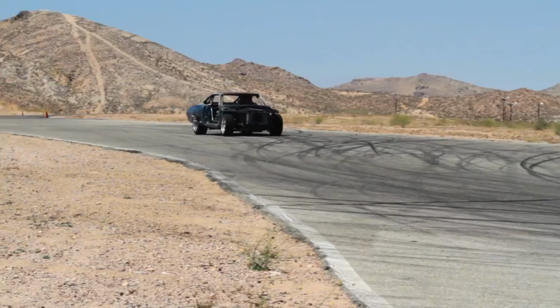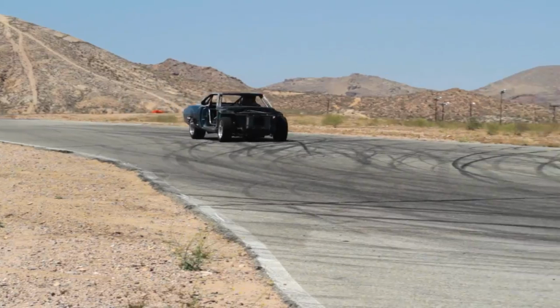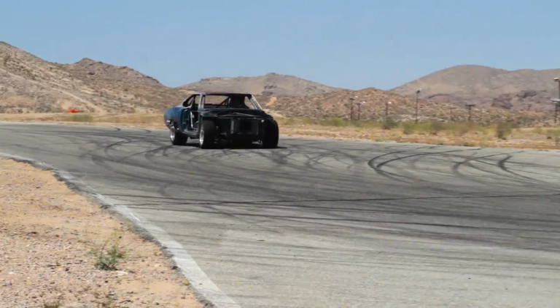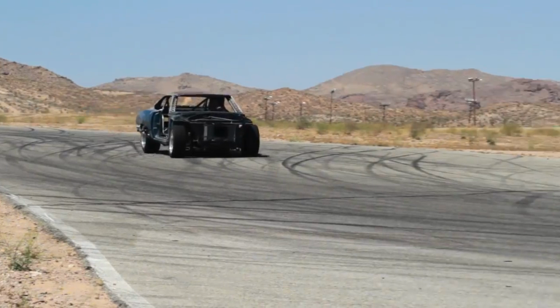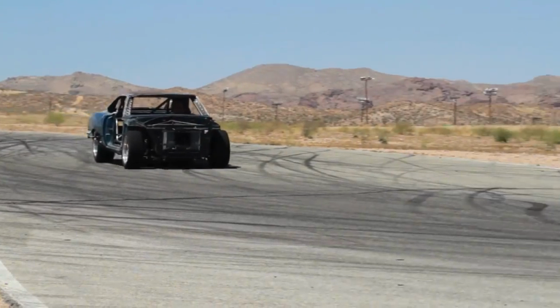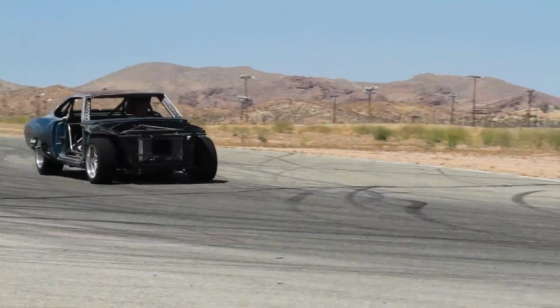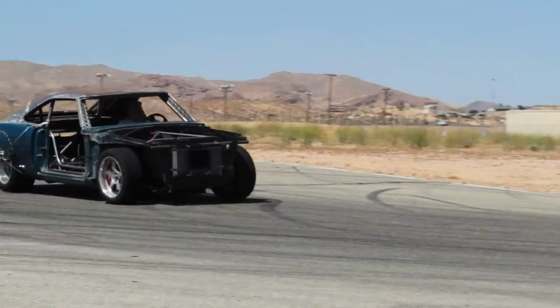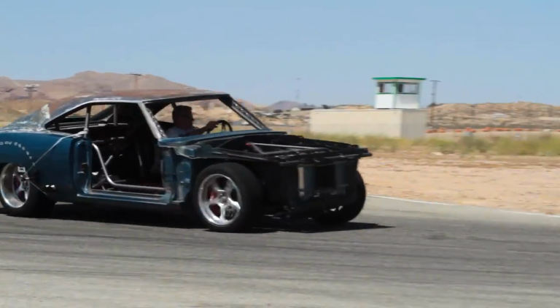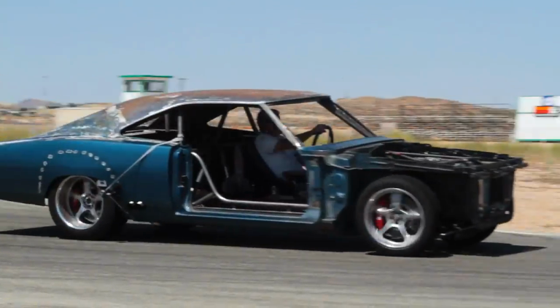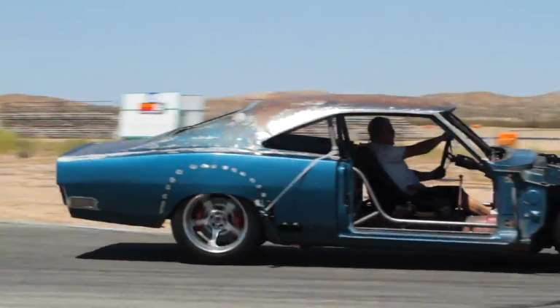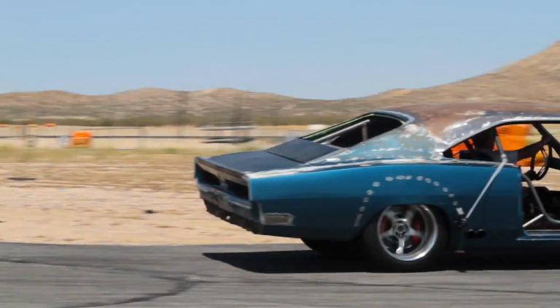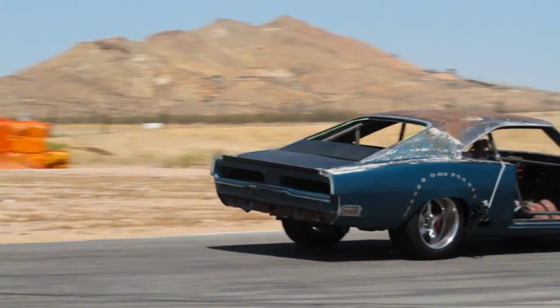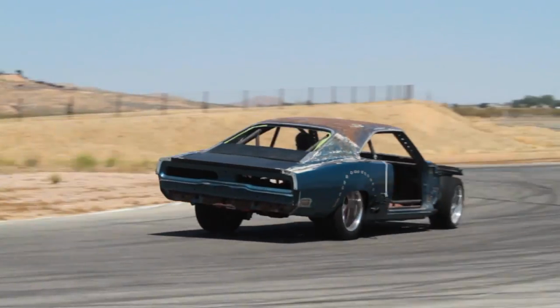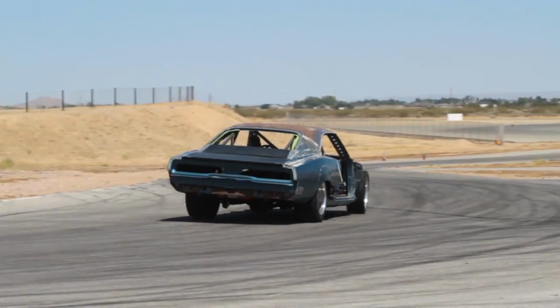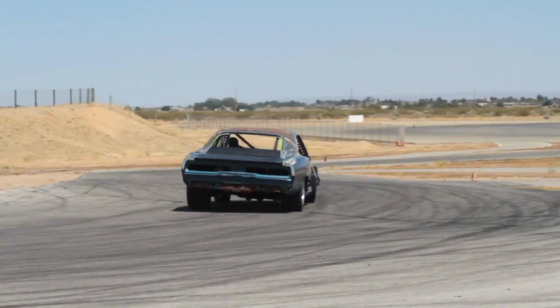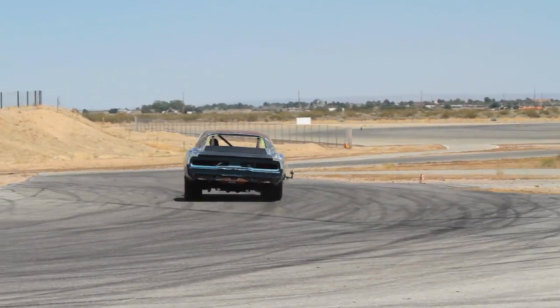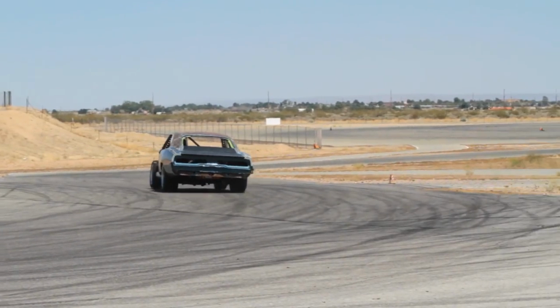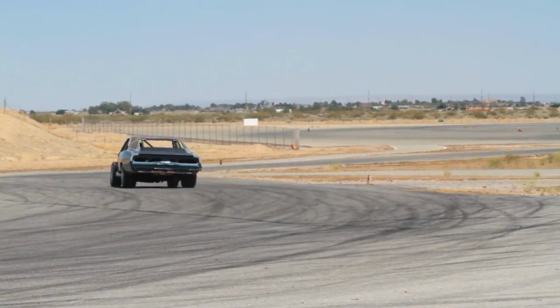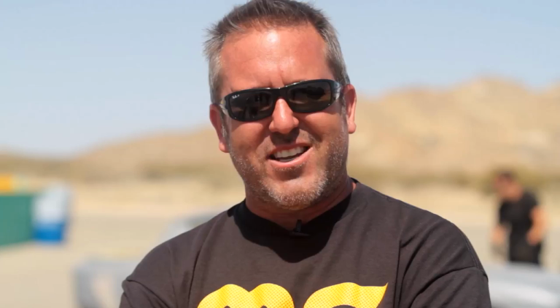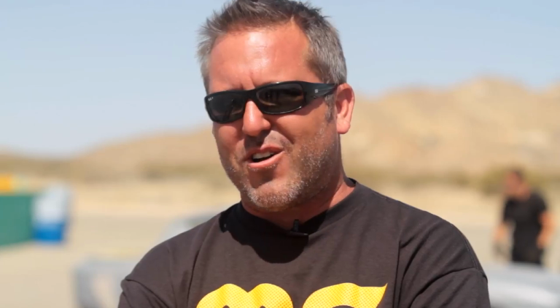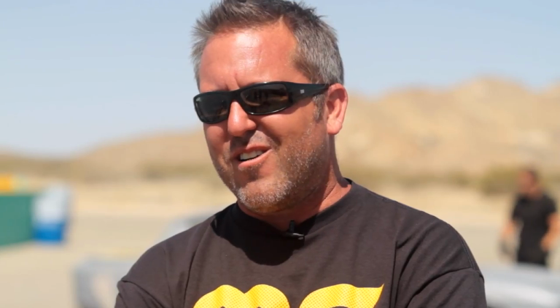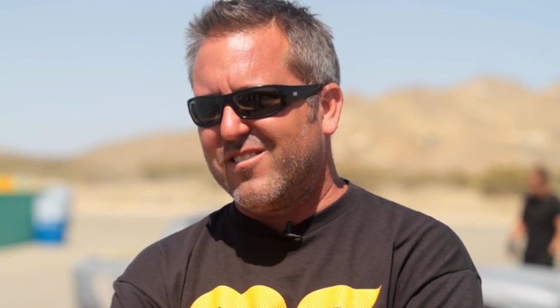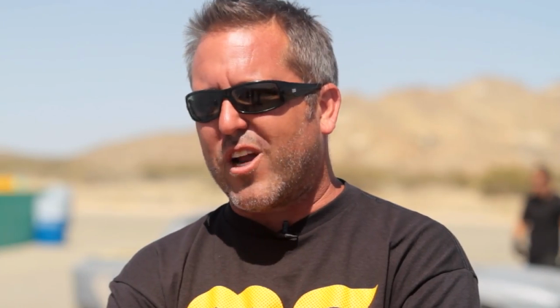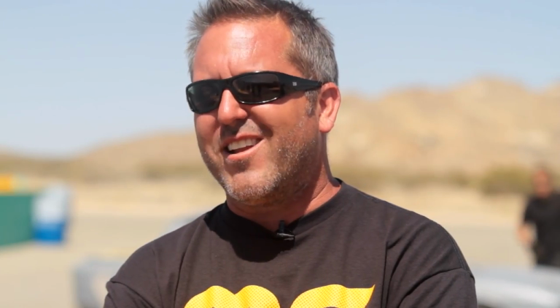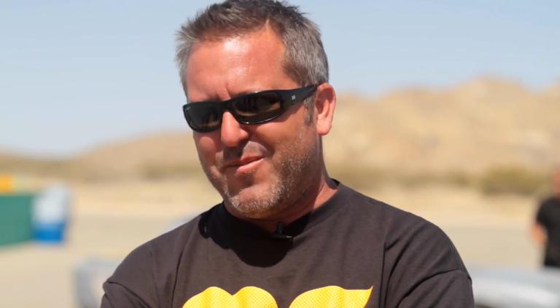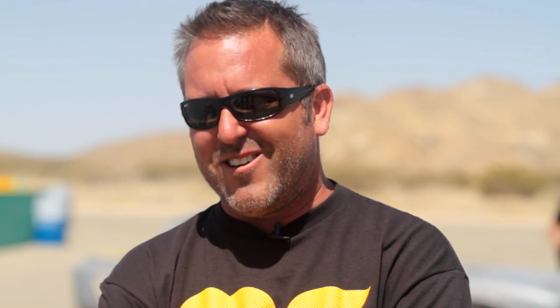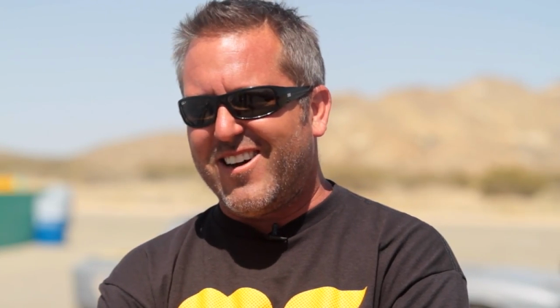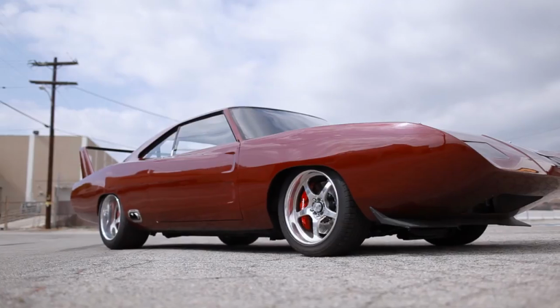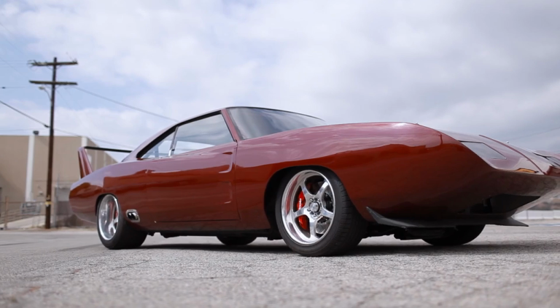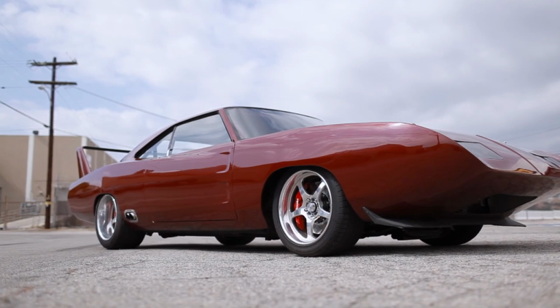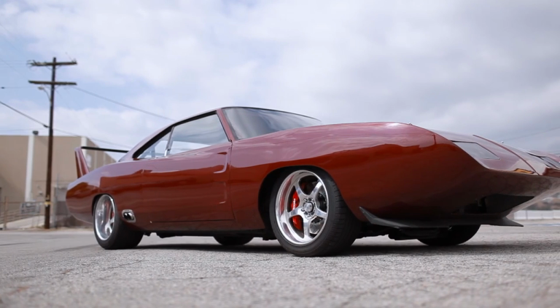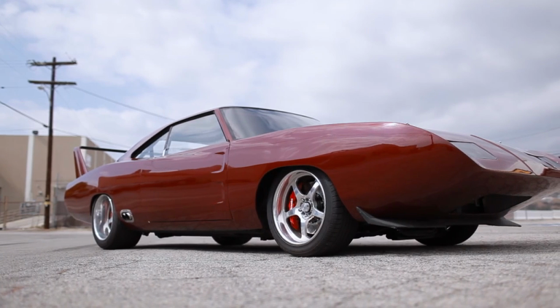Brakes were perfect. Not one brake issue whatsoever. The brakes stopped the car quicker than they needed to. No complaints in that area whatsoever.